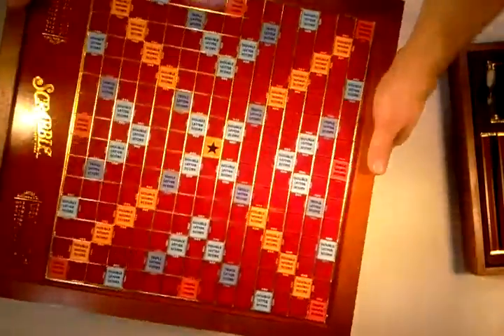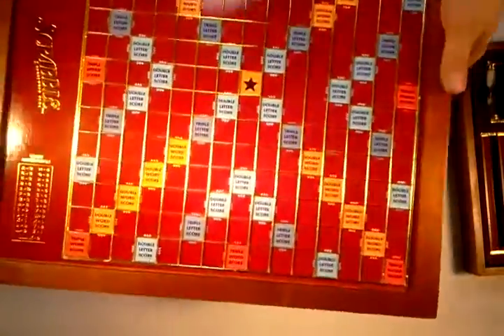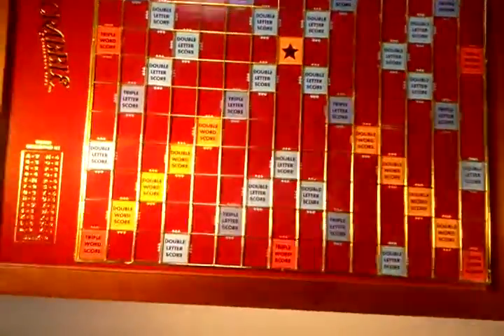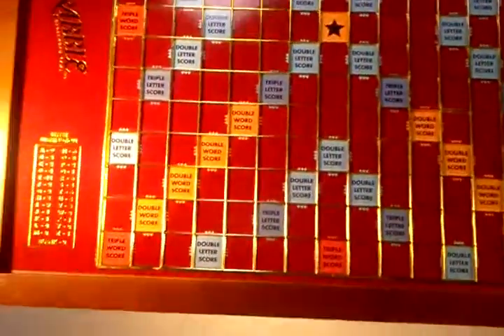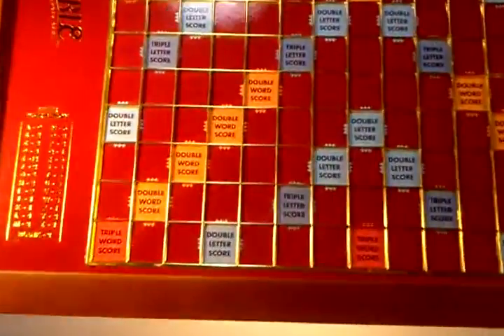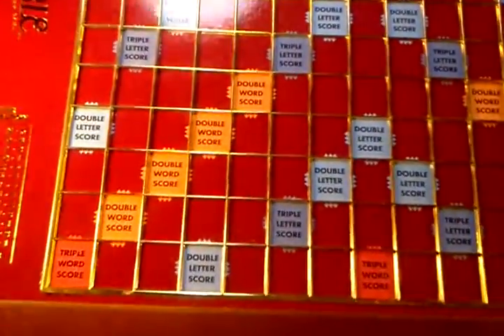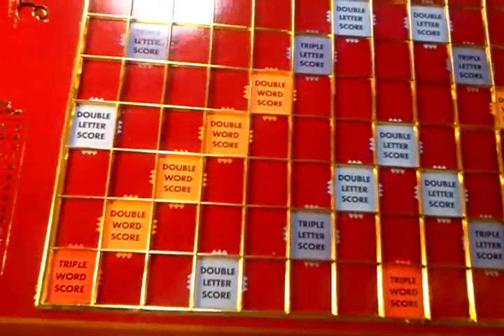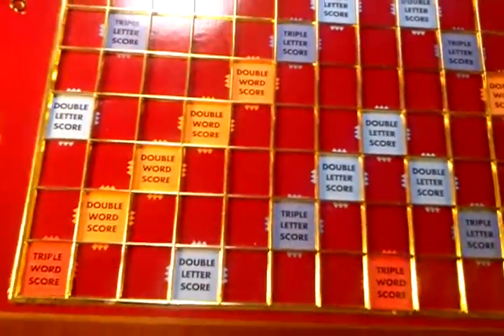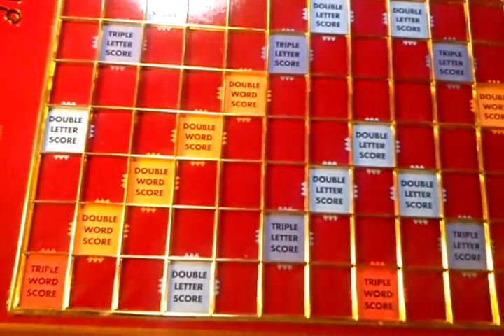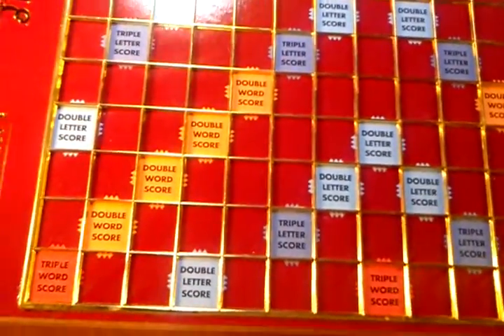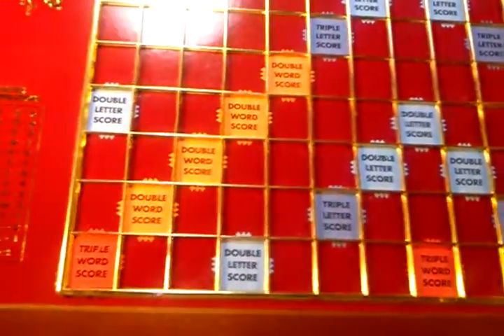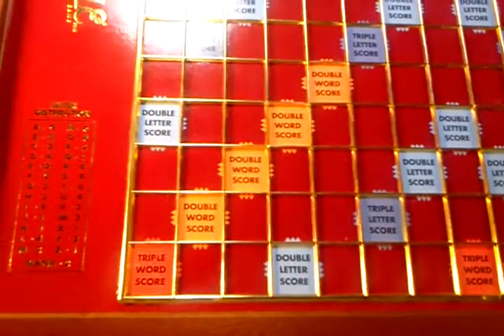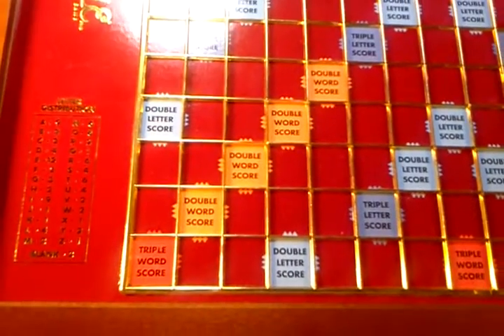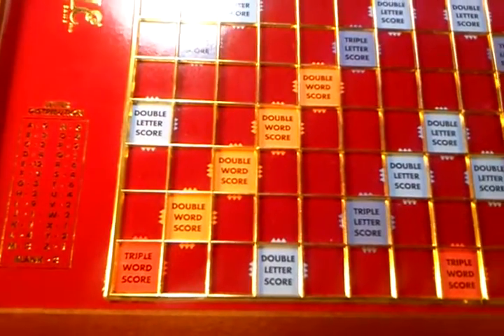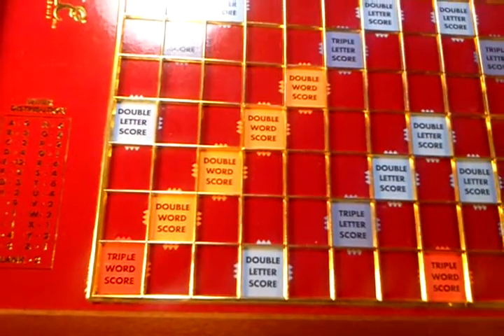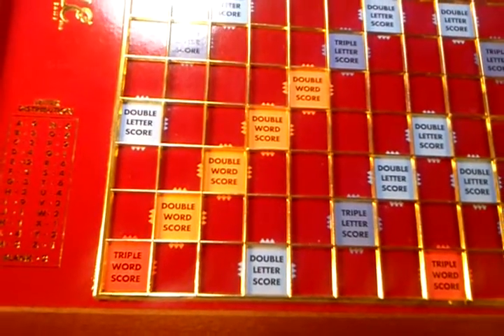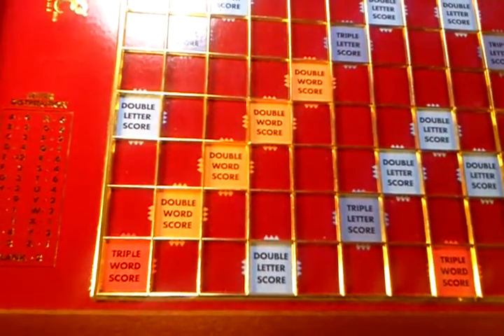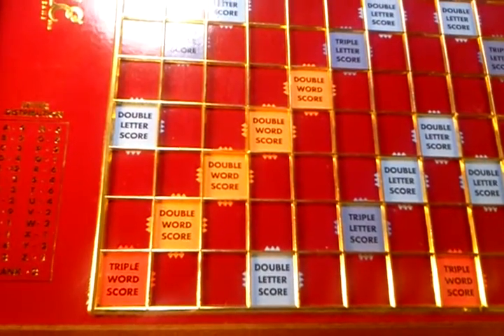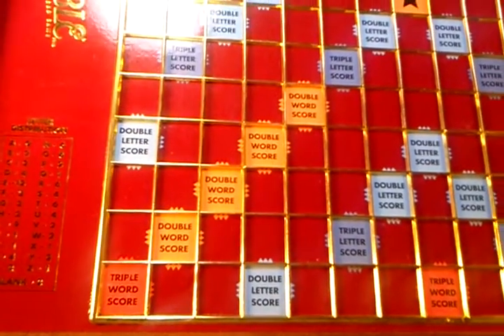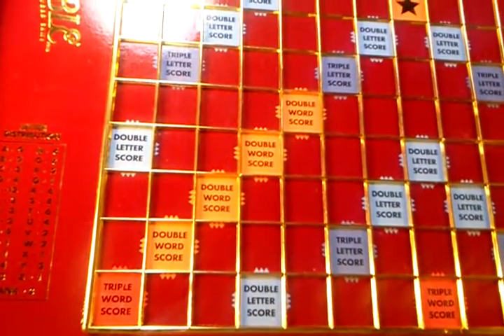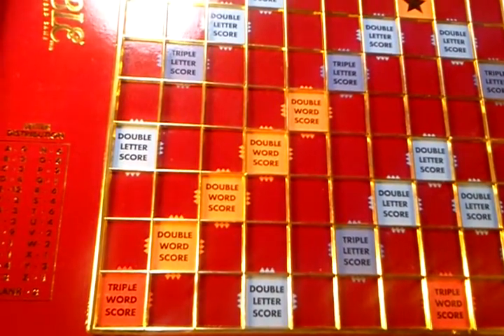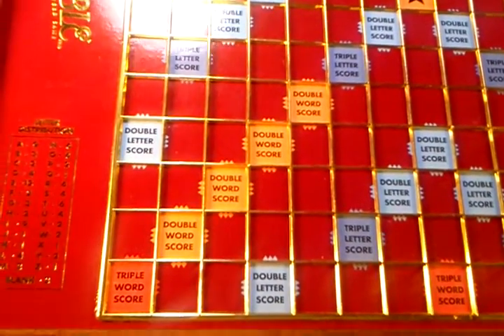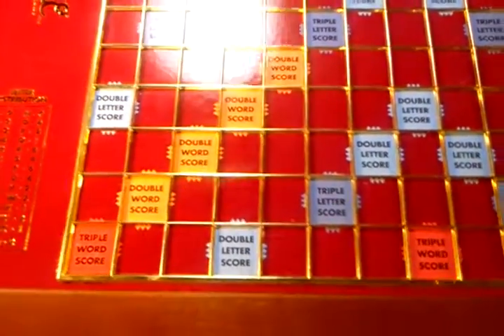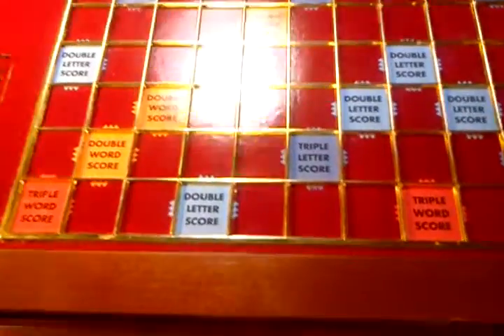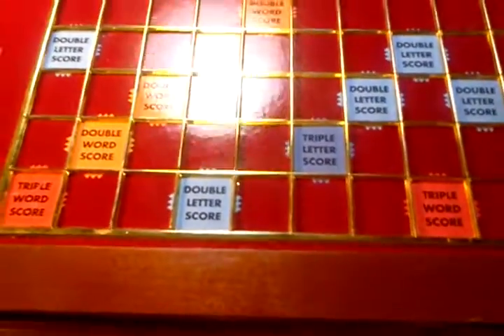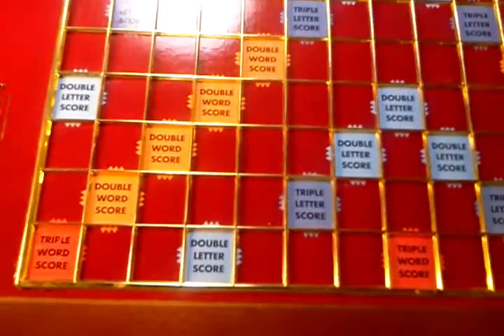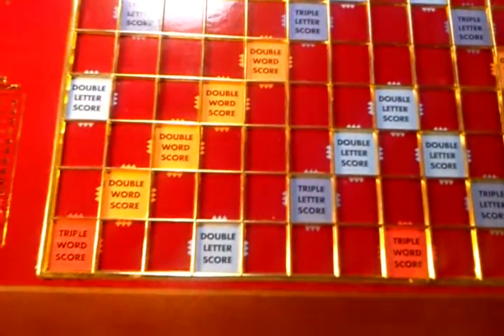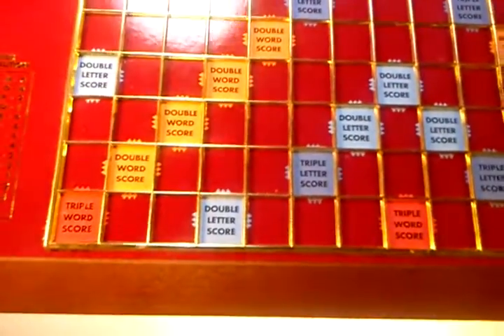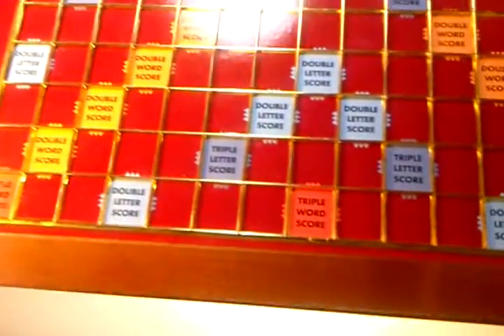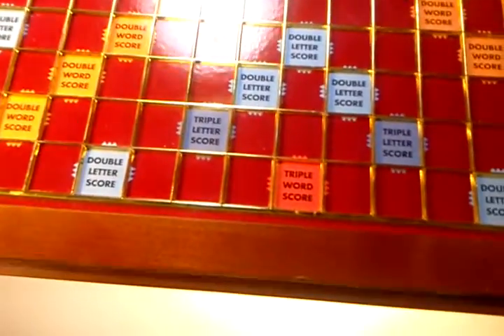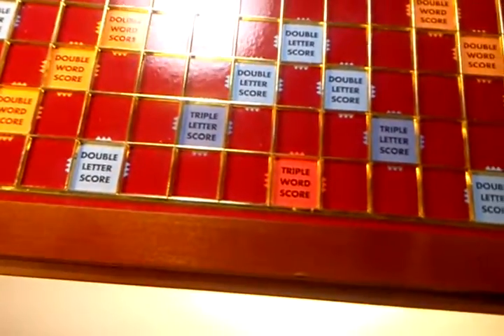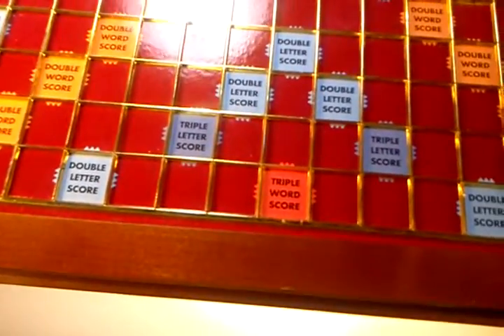Let me try to give some up-close detail here. The dividers between the letters look like metal and feel like metal, but honestly it could be plastic — I wouldn't know for sure.